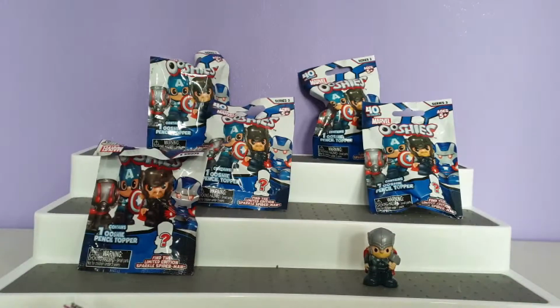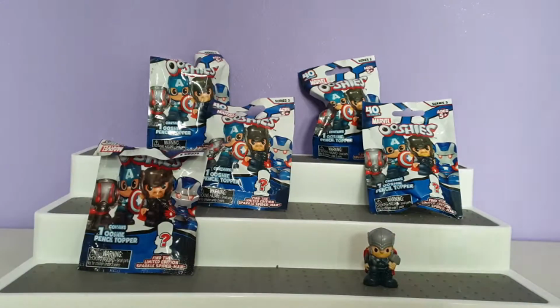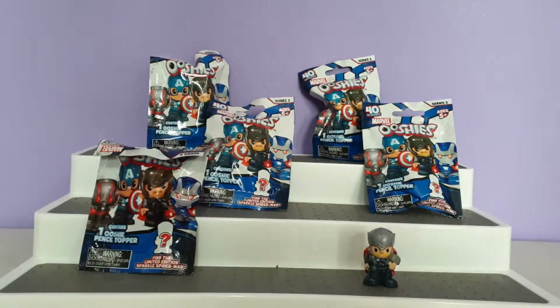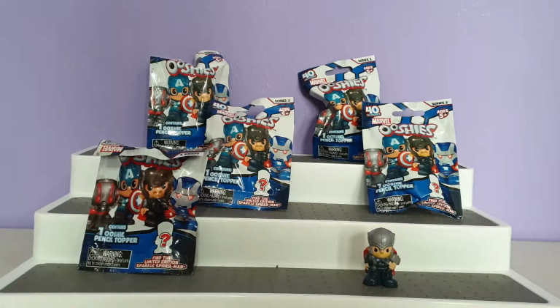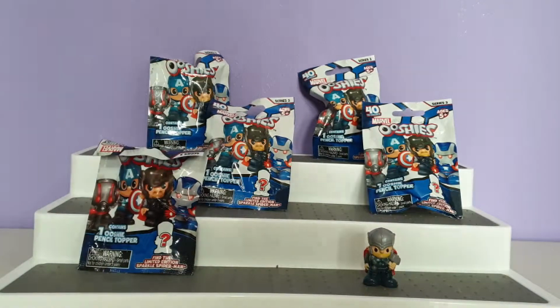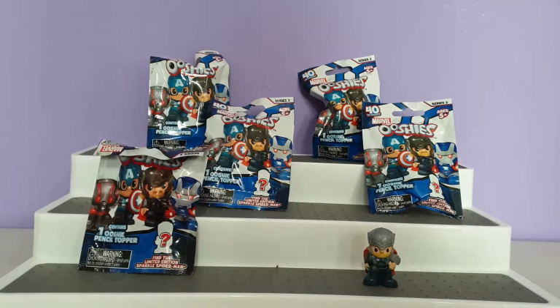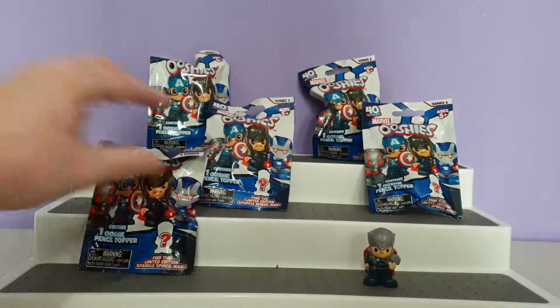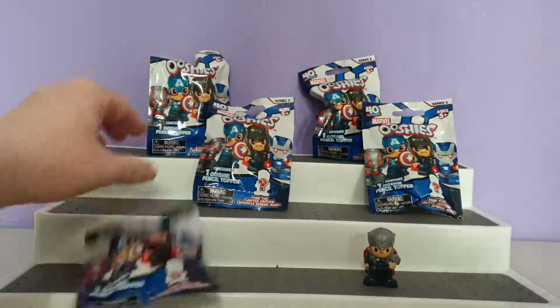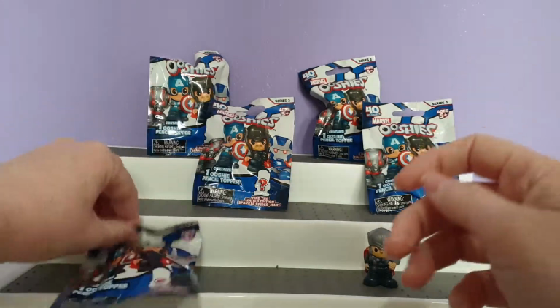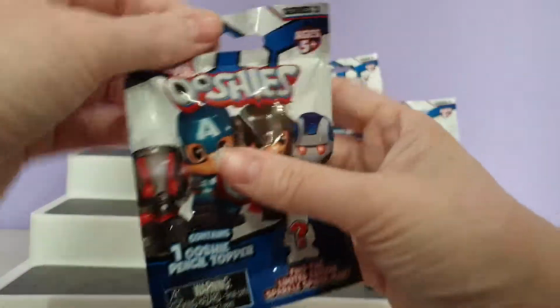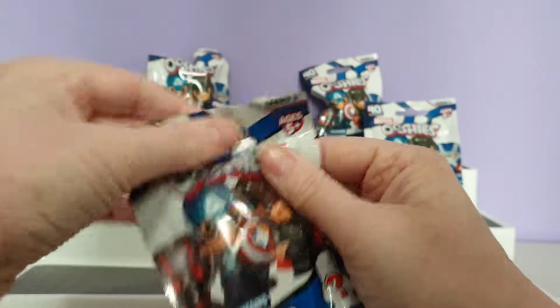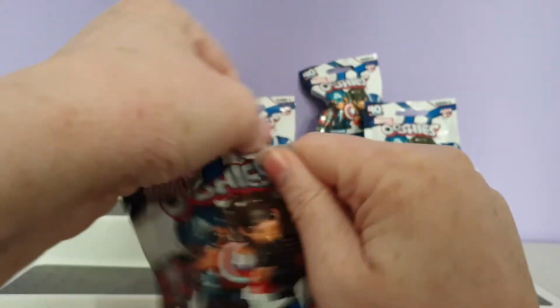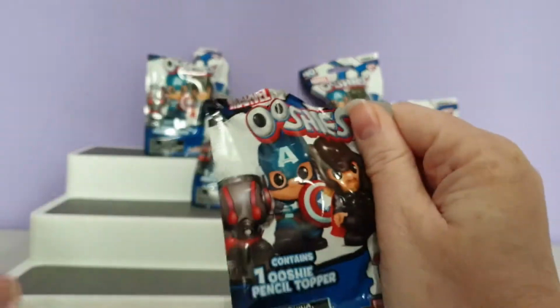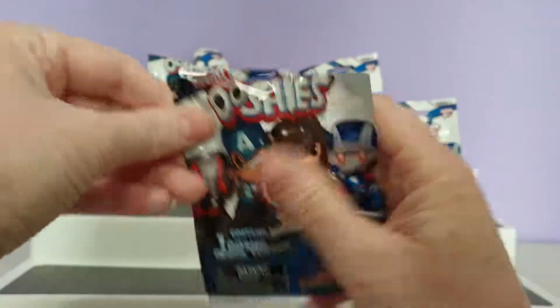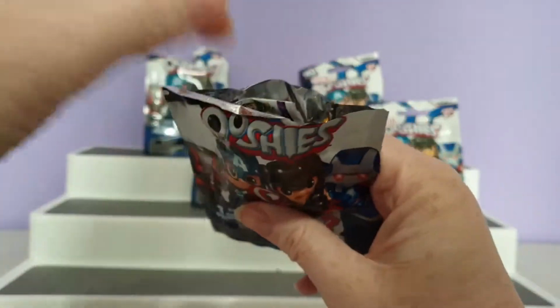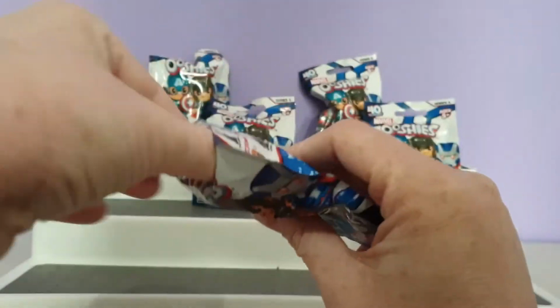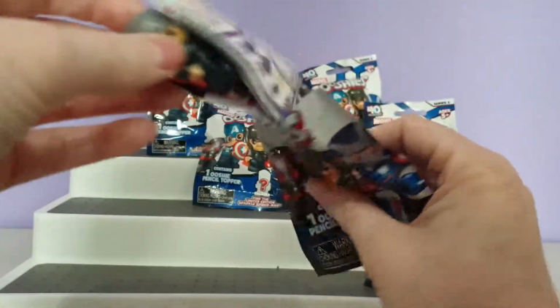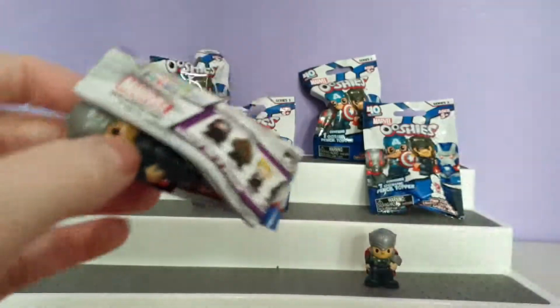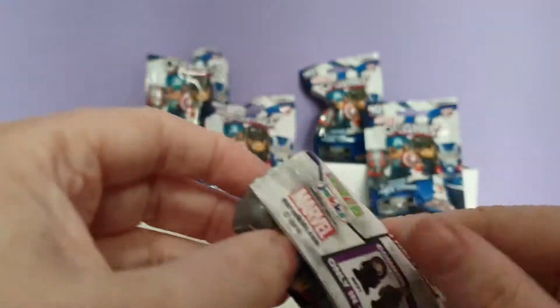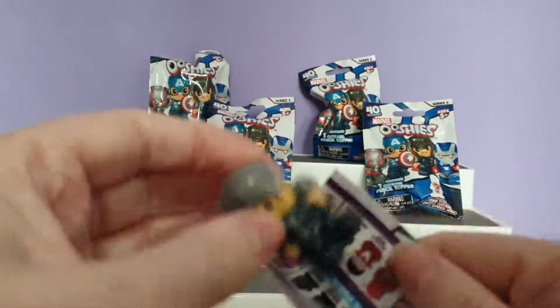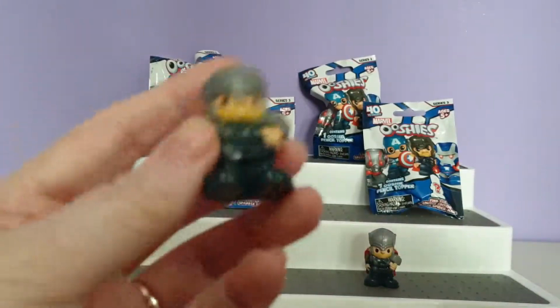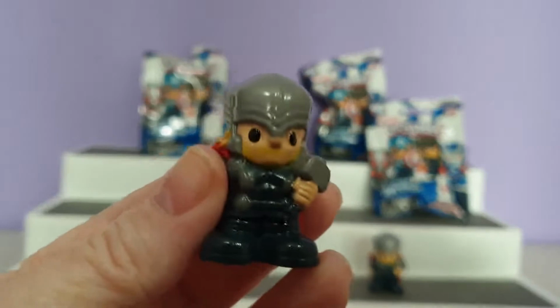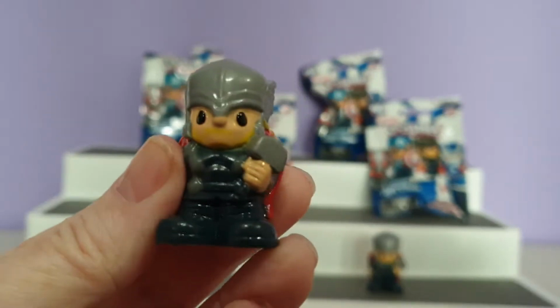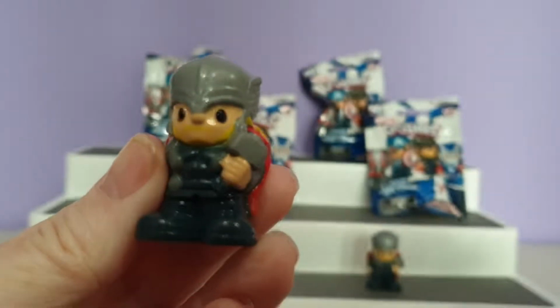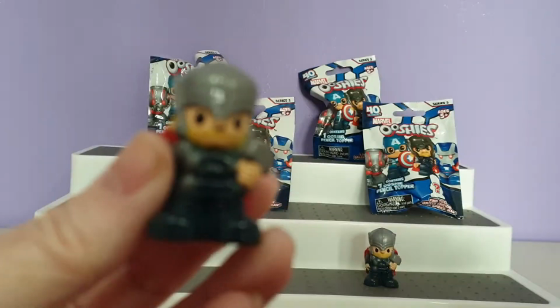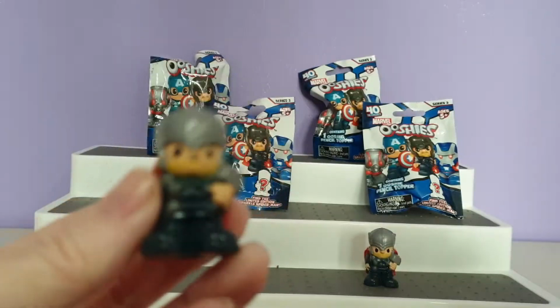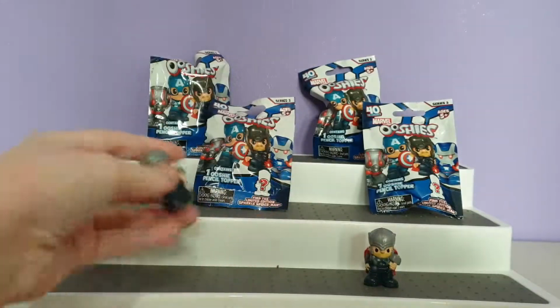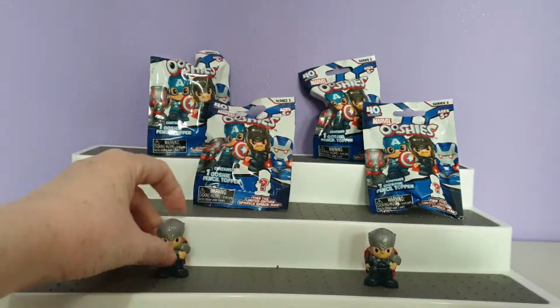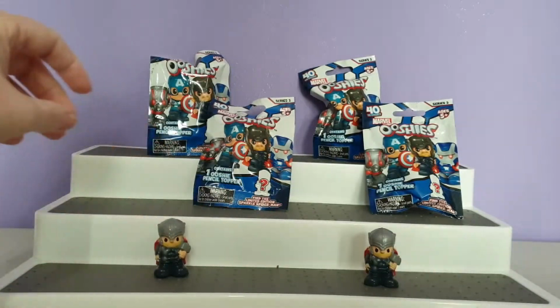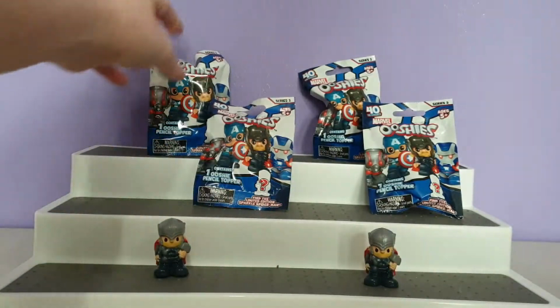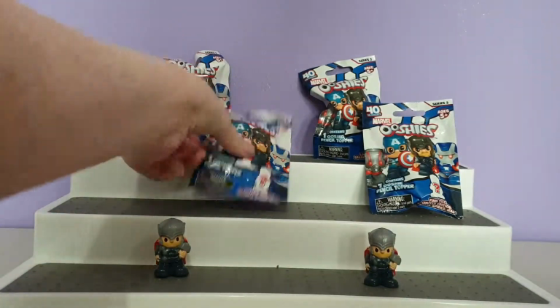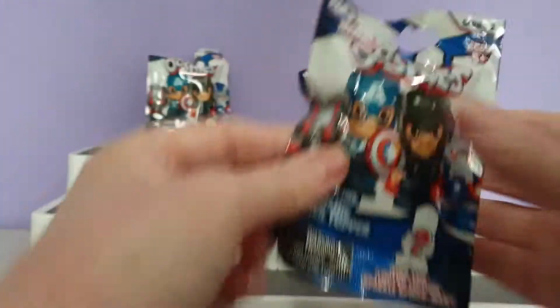I just hope that we don't get any doubles in this video. Let's find out who our next one is. Oh, see — I always jinx it. You can never have too many Thors! Let's keep going.